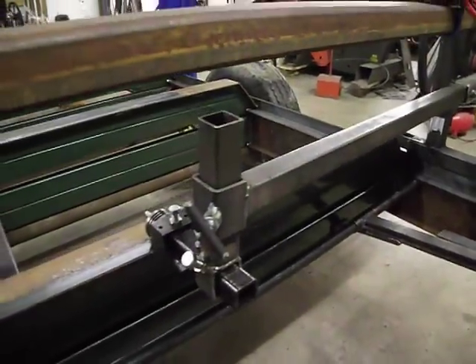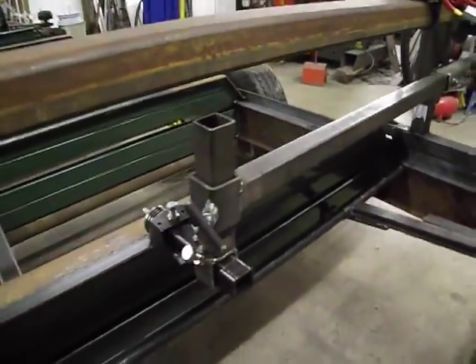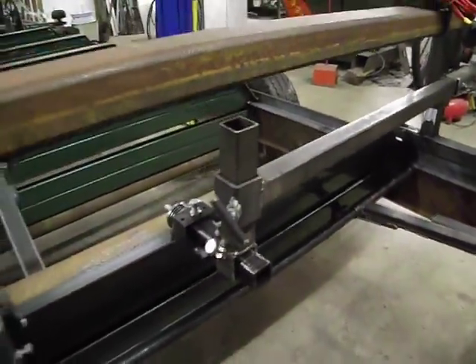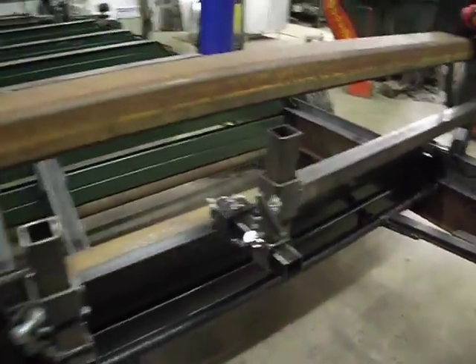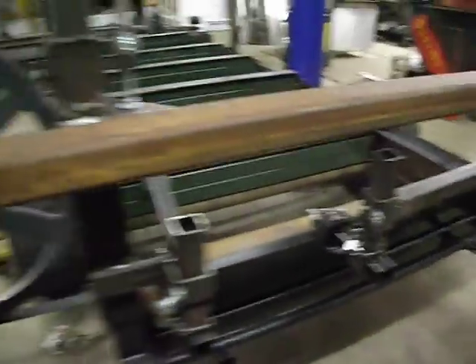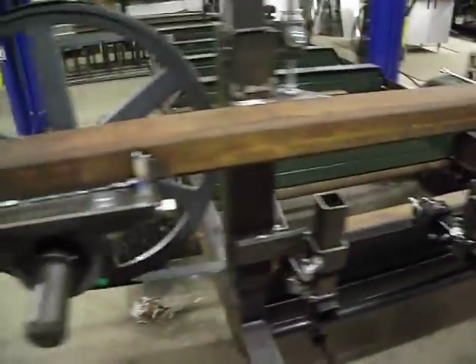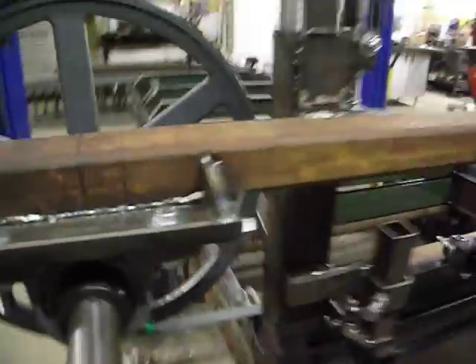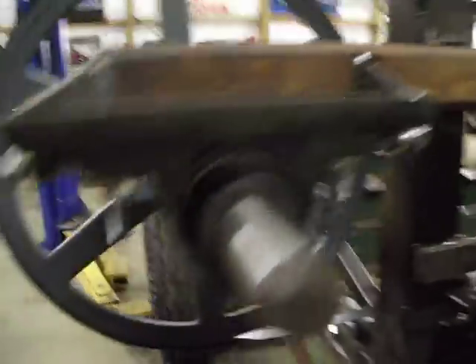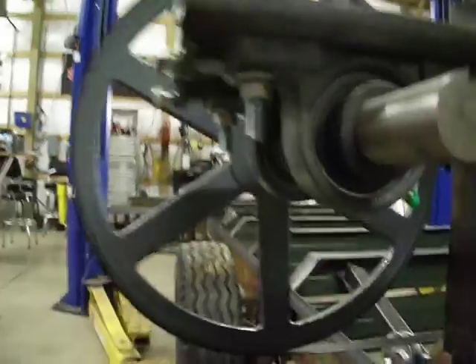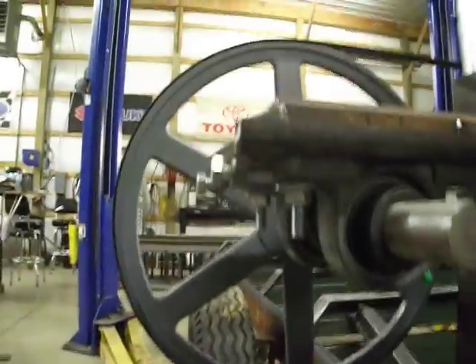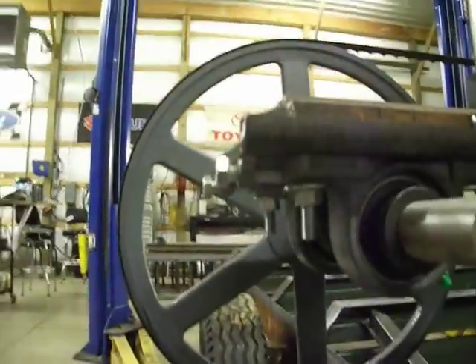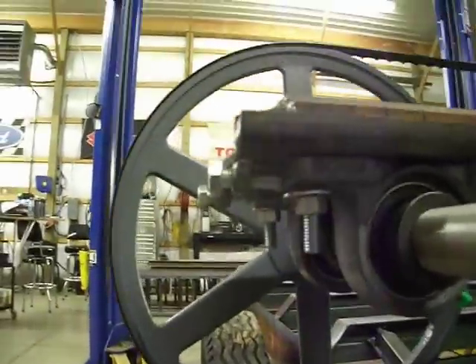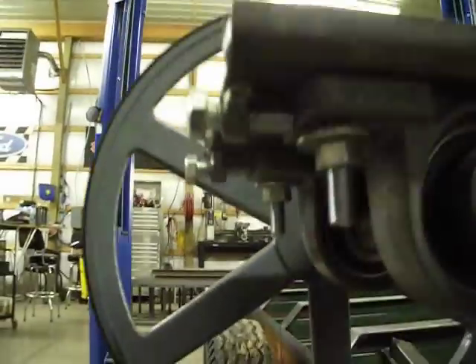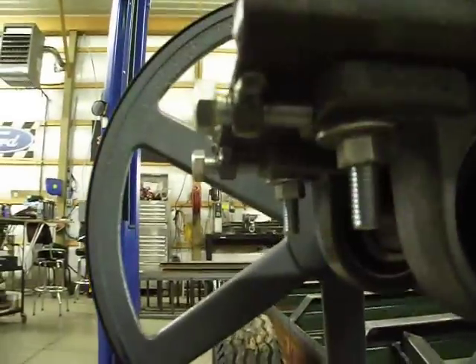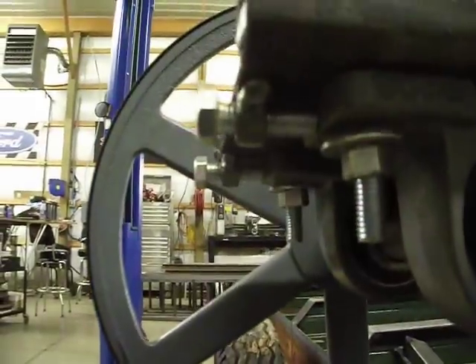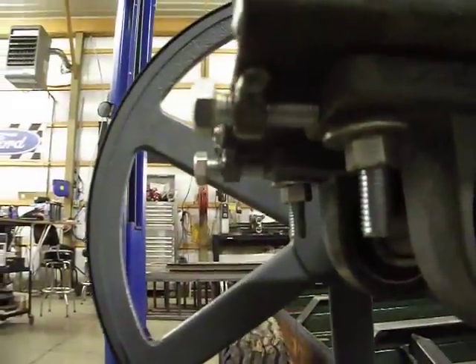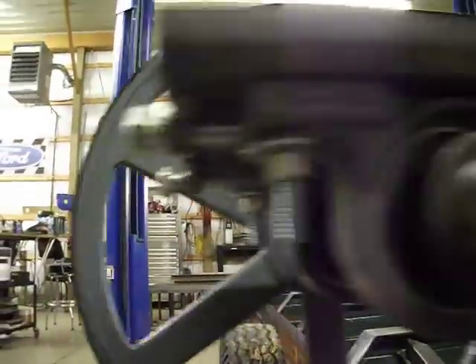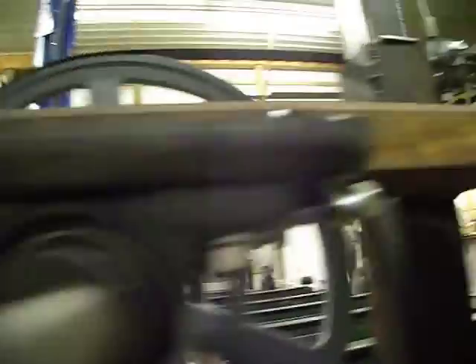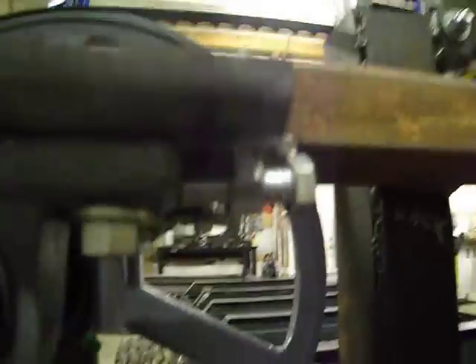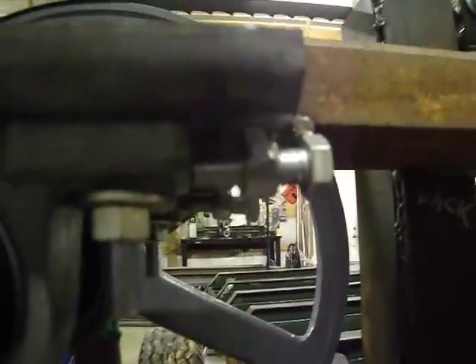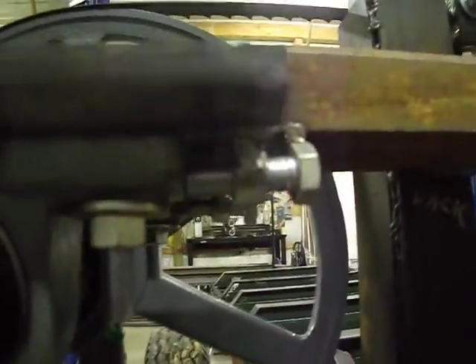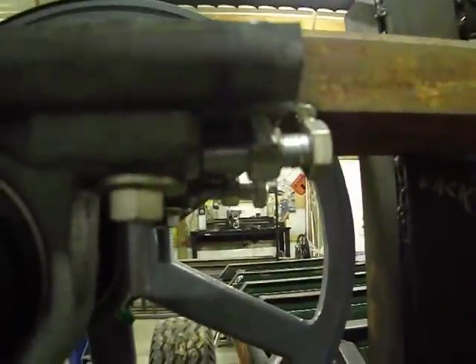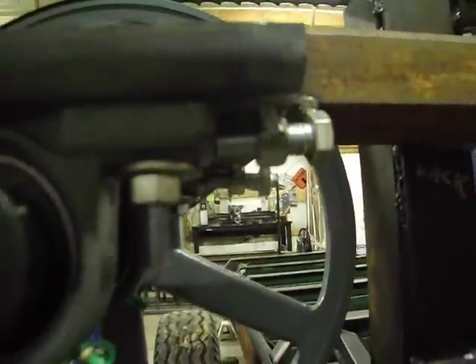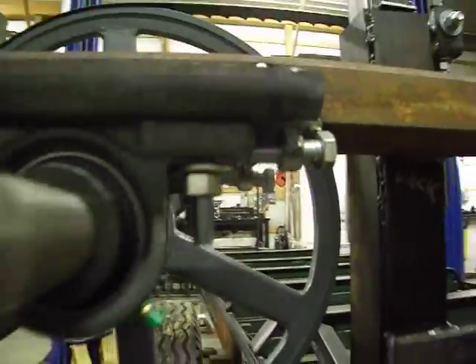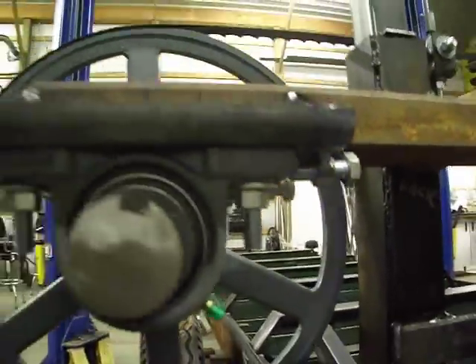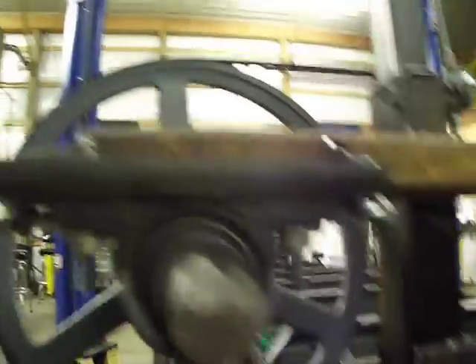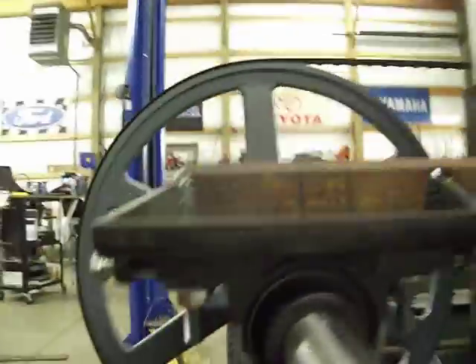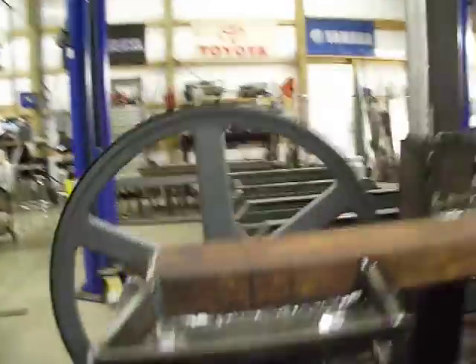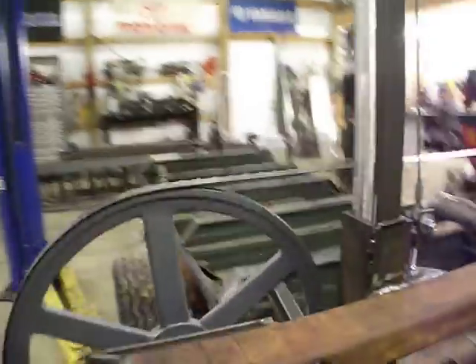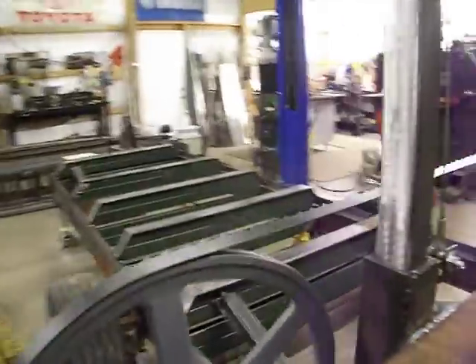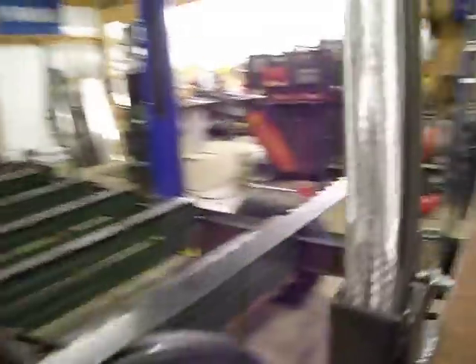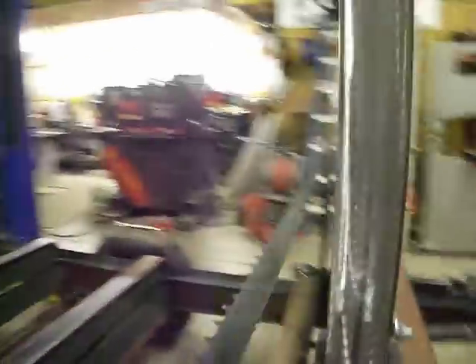I've got my adjusters right there on the pillow block so I can adjust my tracking, which worked very well. The track's pretty decent.